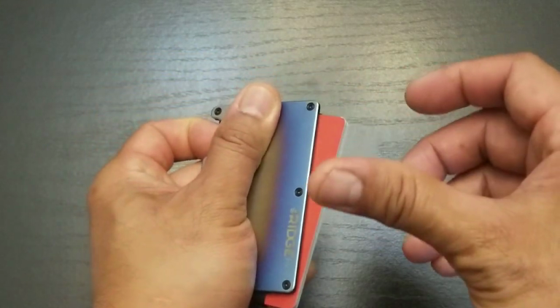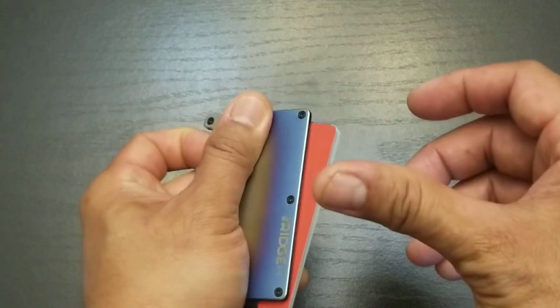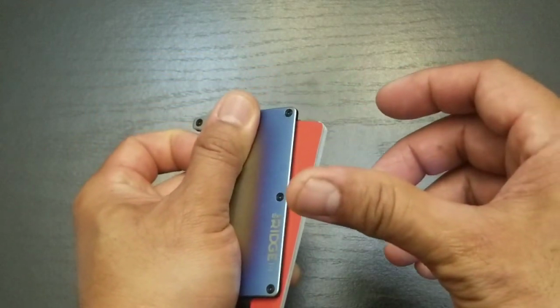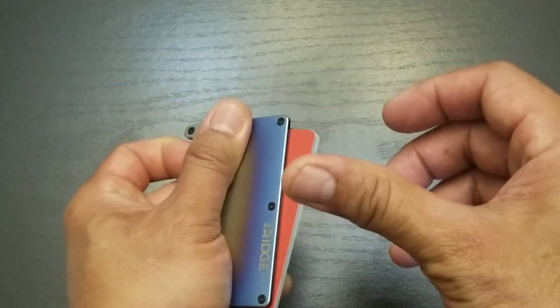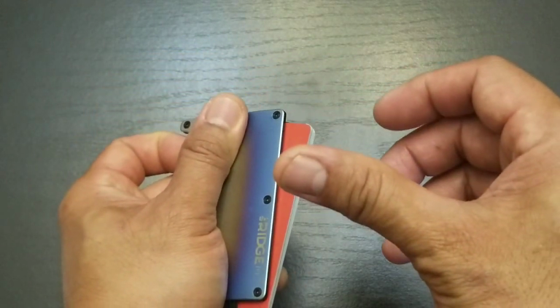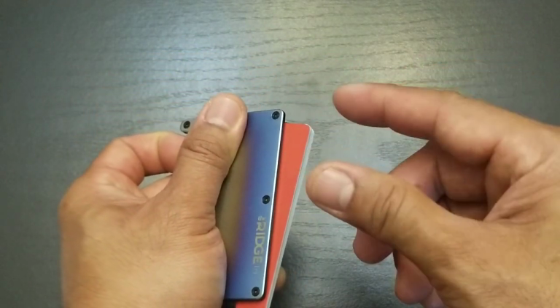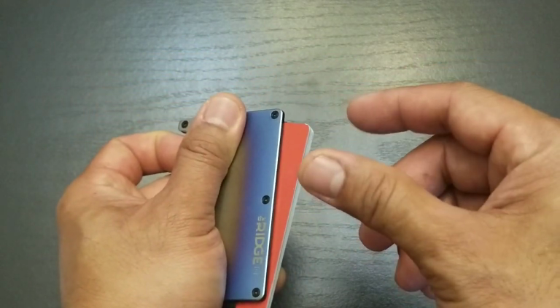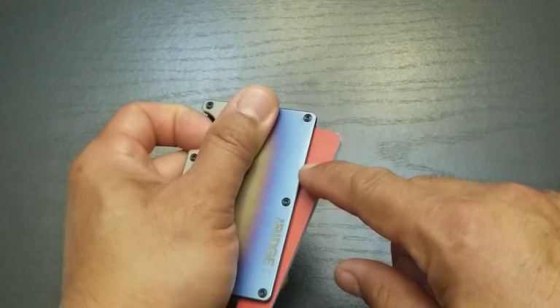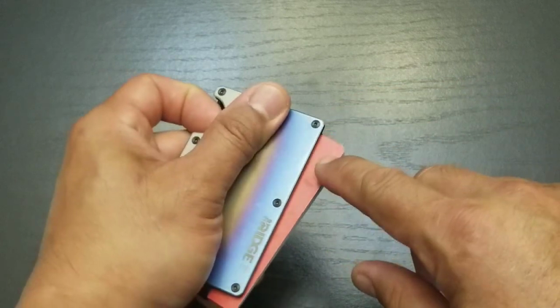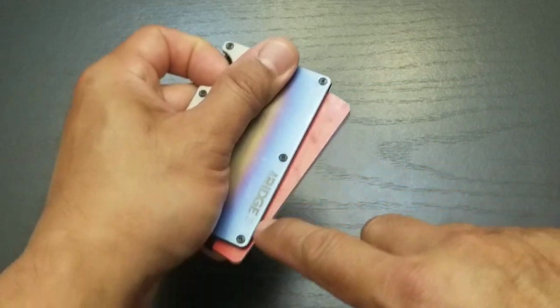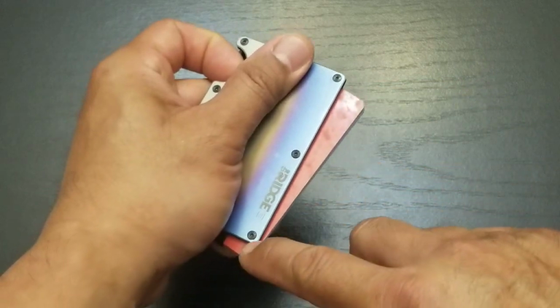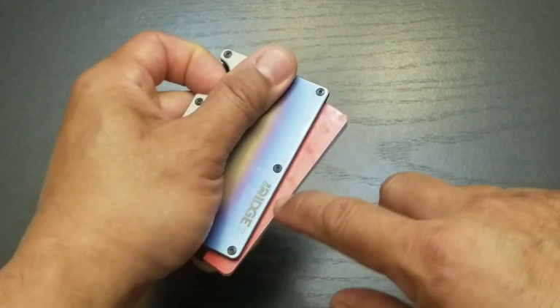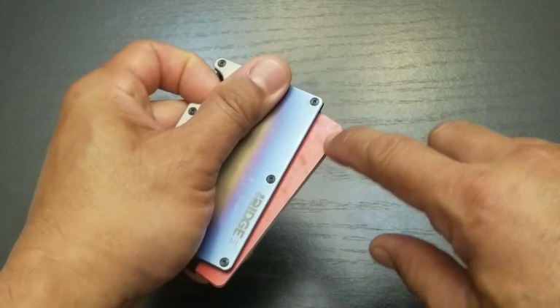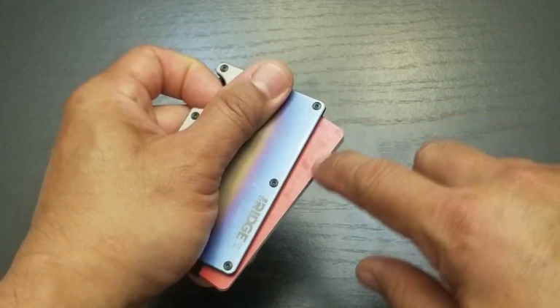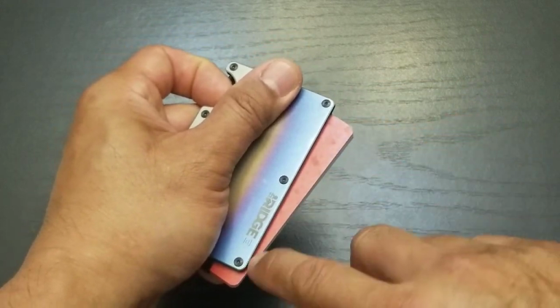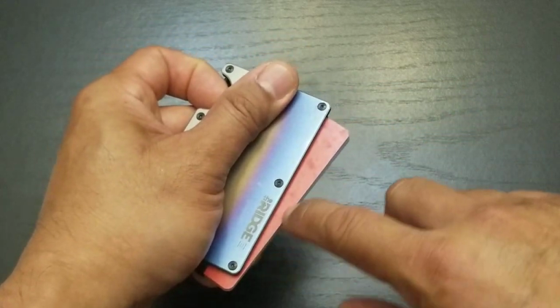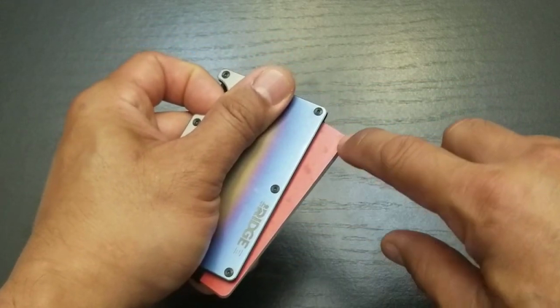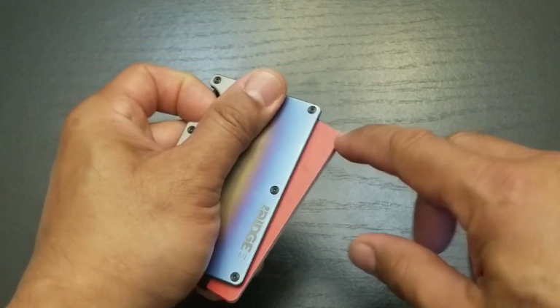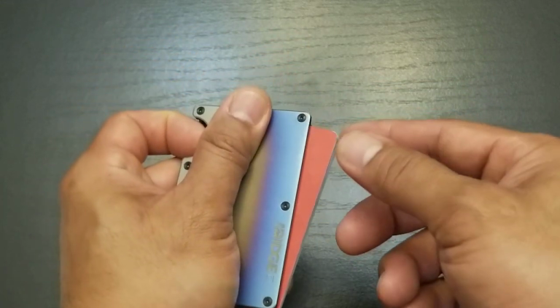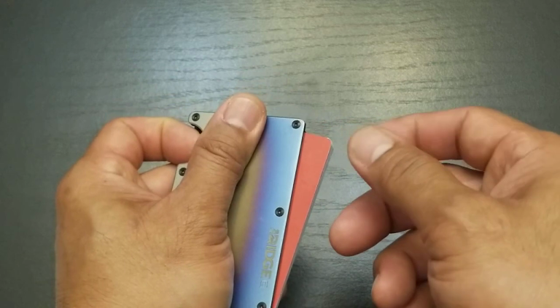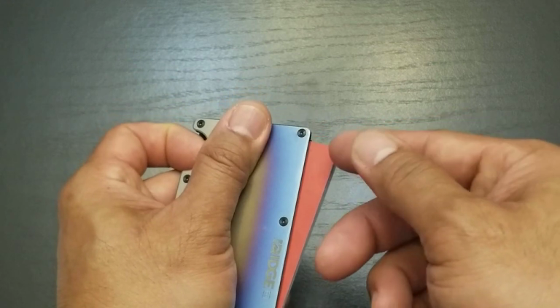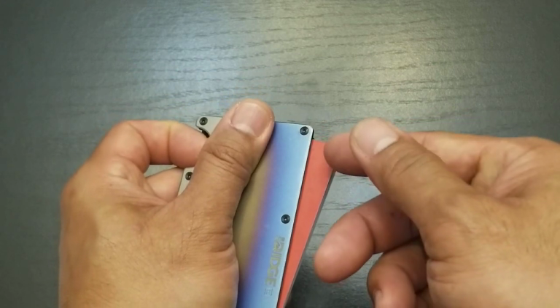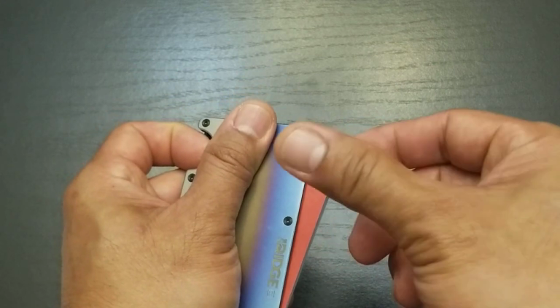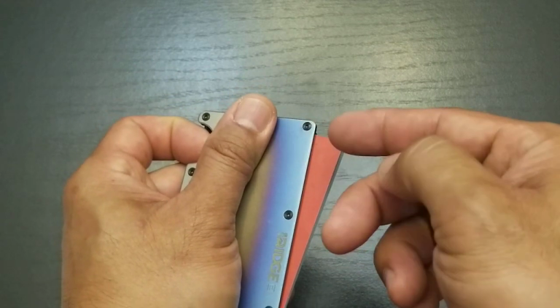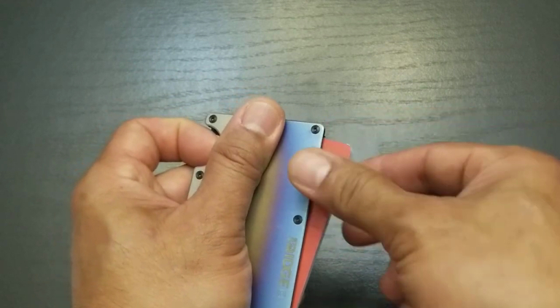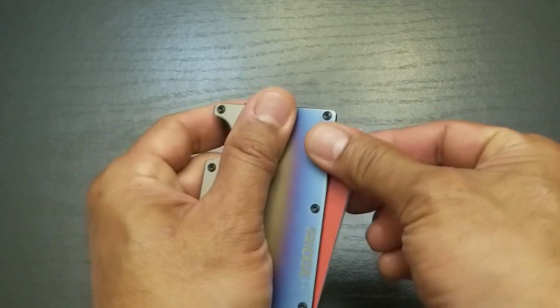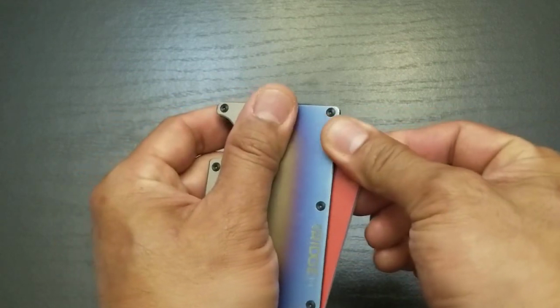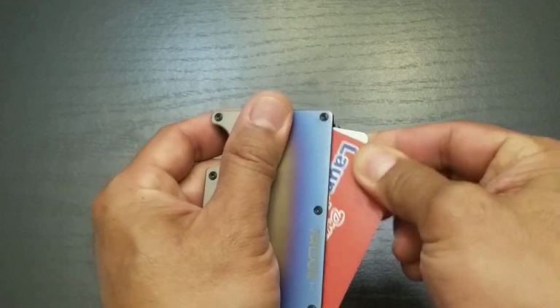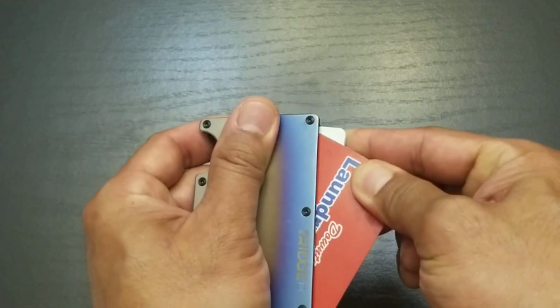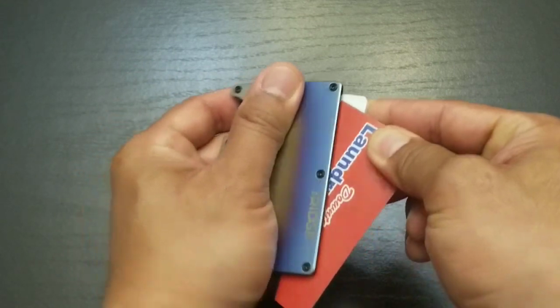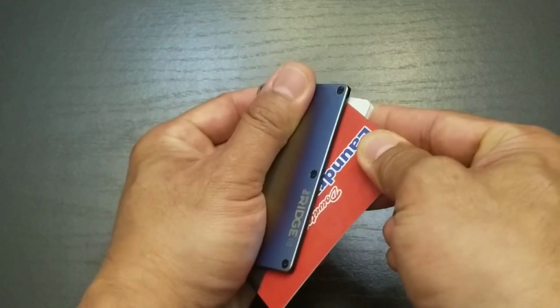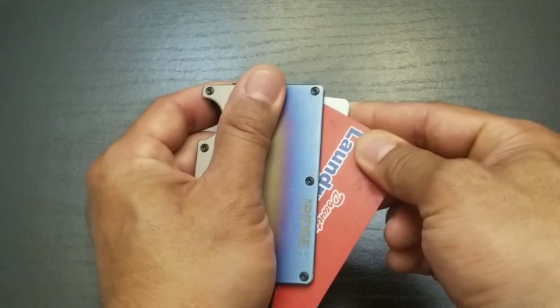With my other hand, I'm using my thumb and my index finger. If I'm going to grab the top card or my most used card, I'm going to push with my index finger and pull with my thumb. Like this.